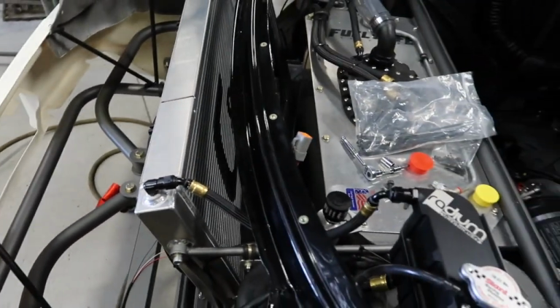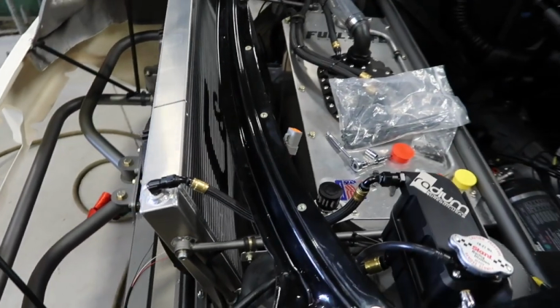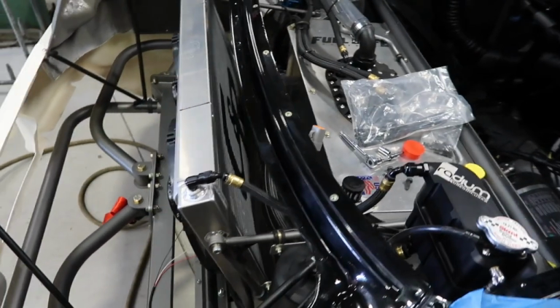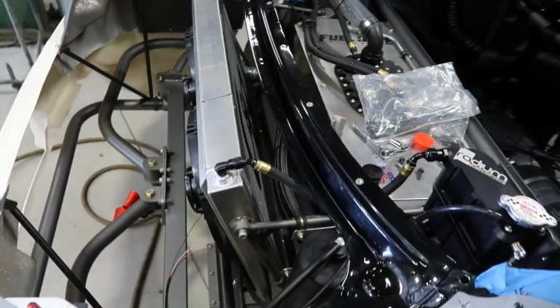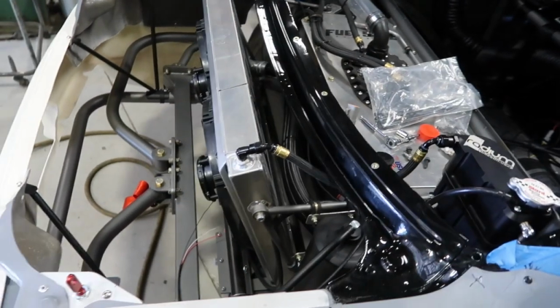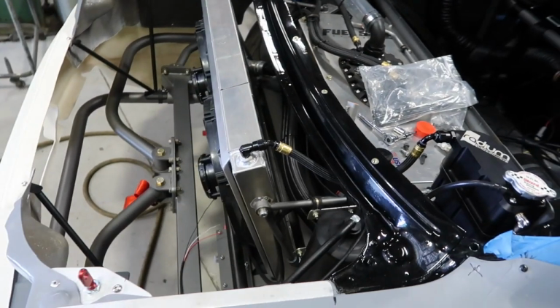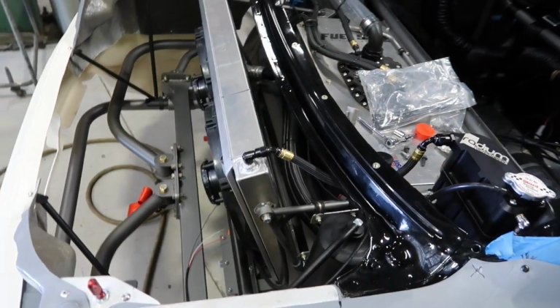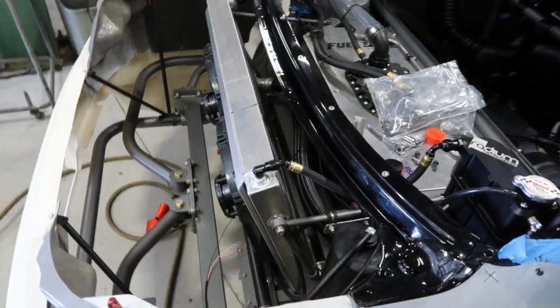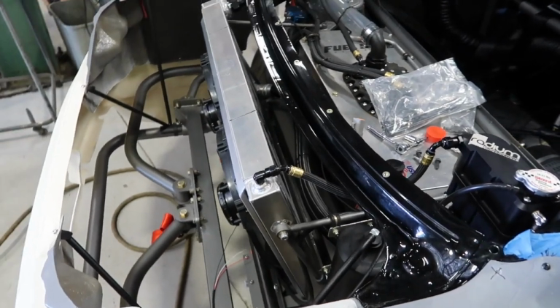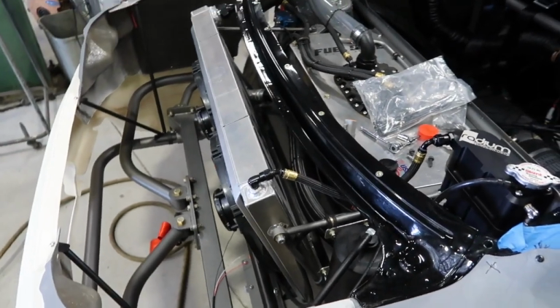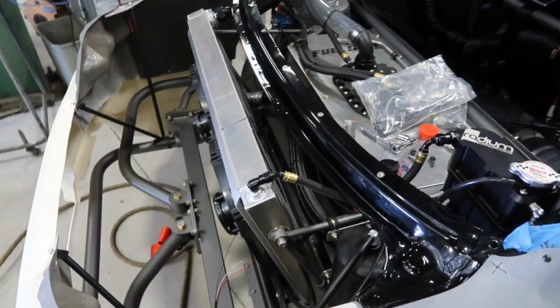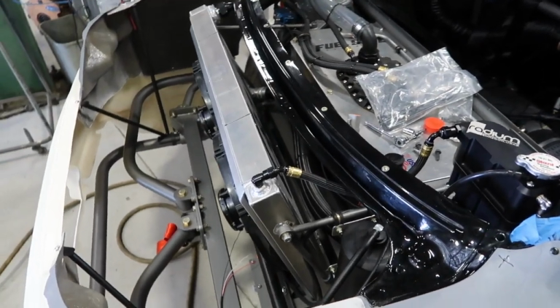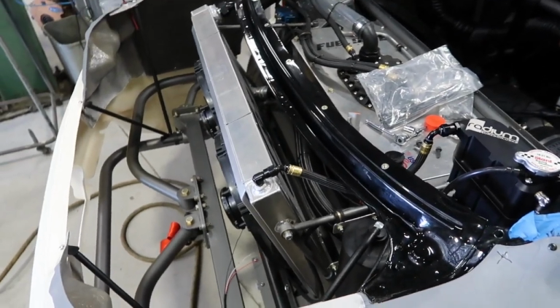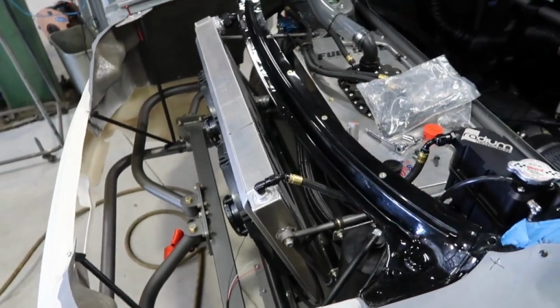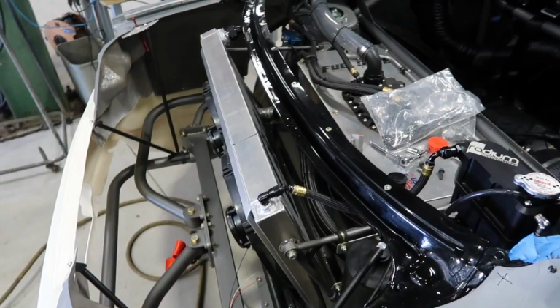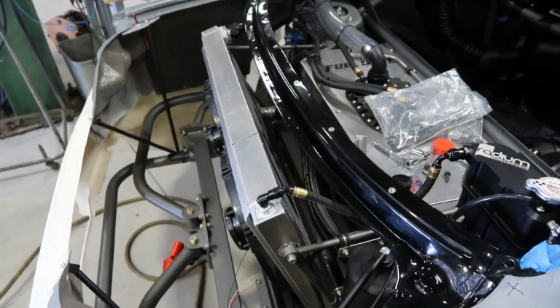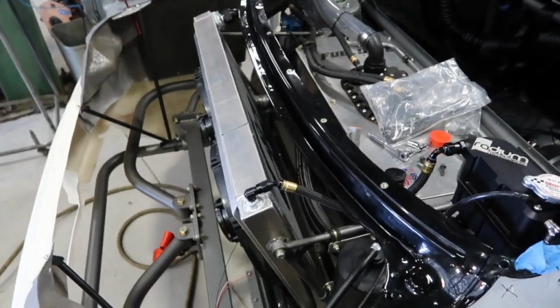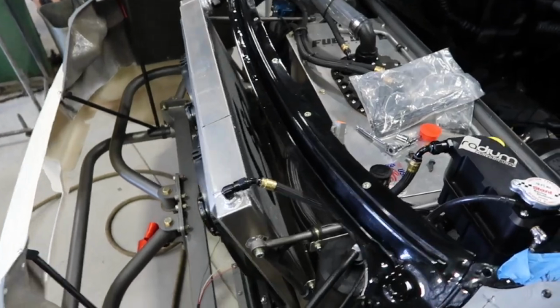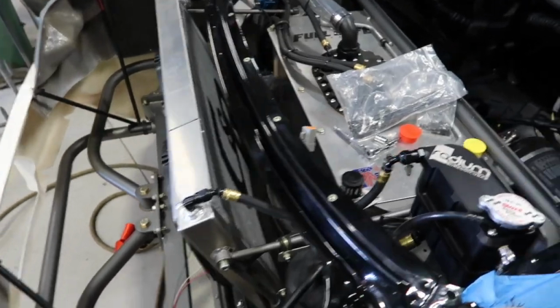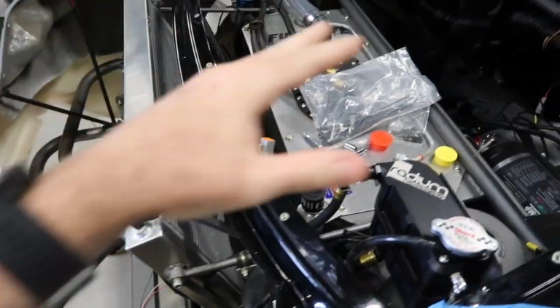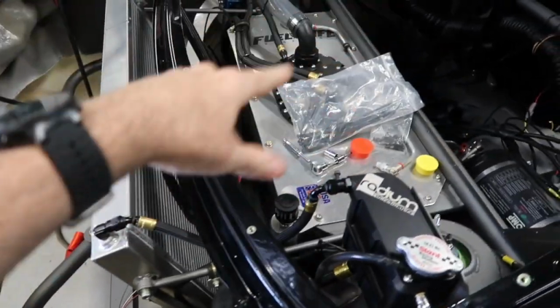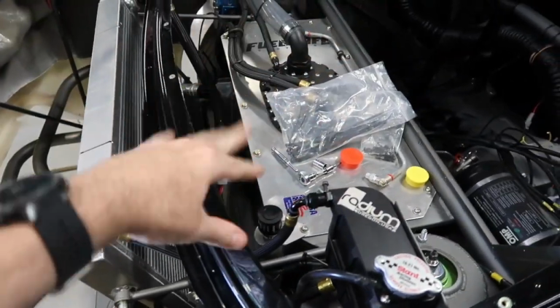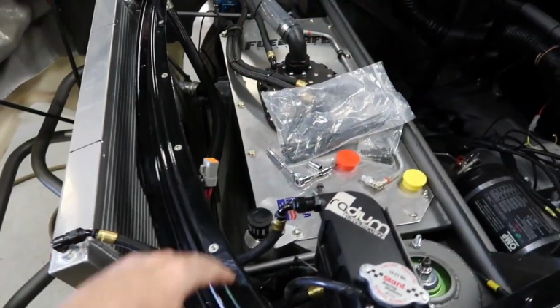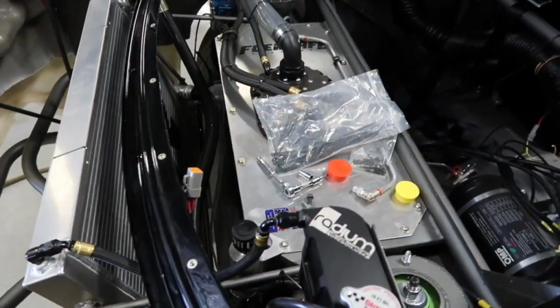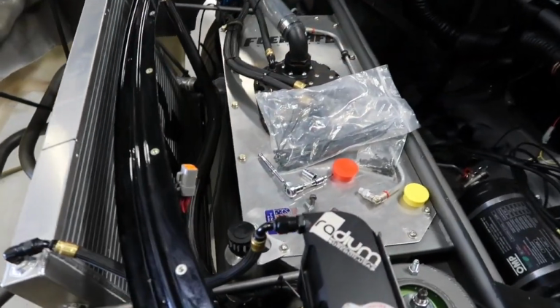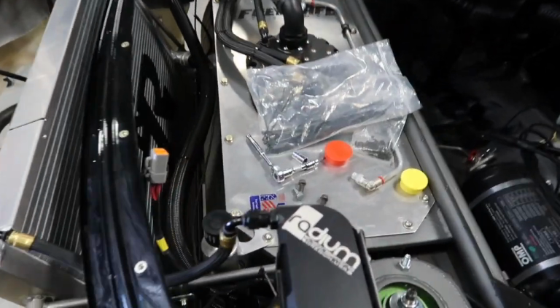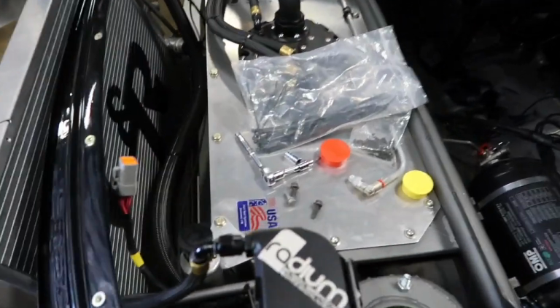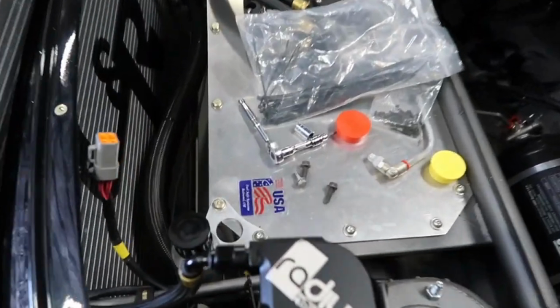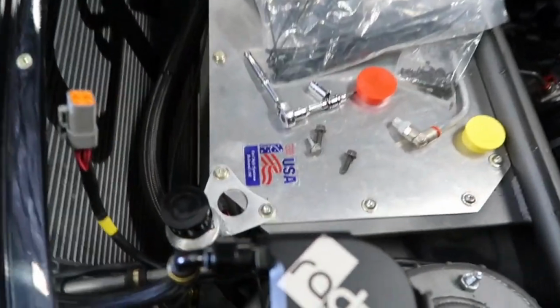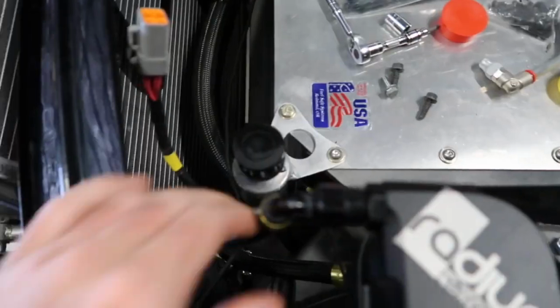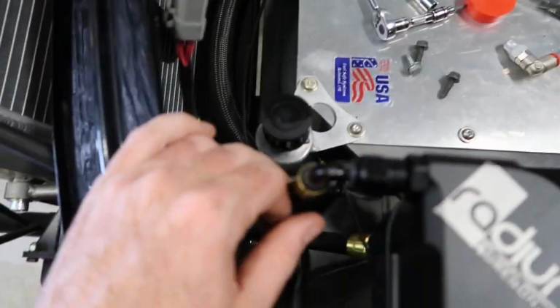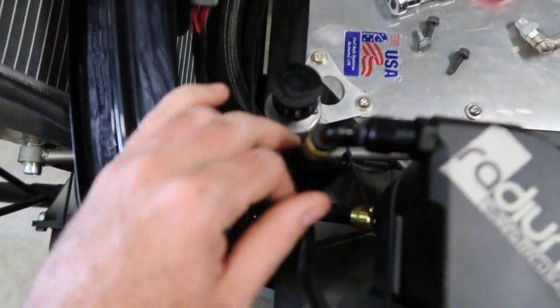There are some spare inputs and outputs if we do want to add anything back here, which is nice. It's kind of a mess here, but it'll come together.